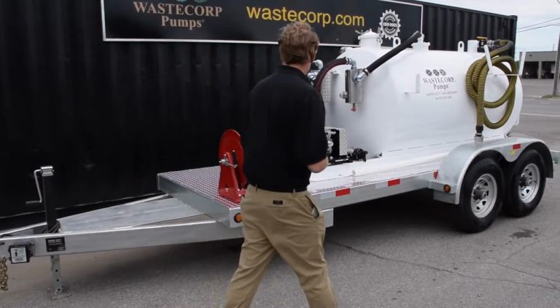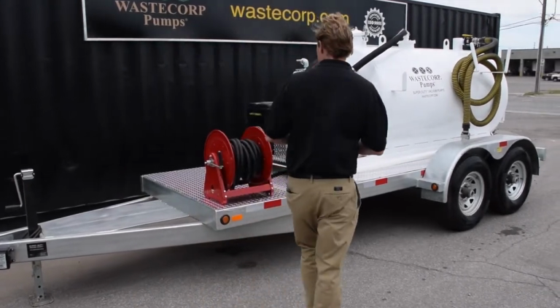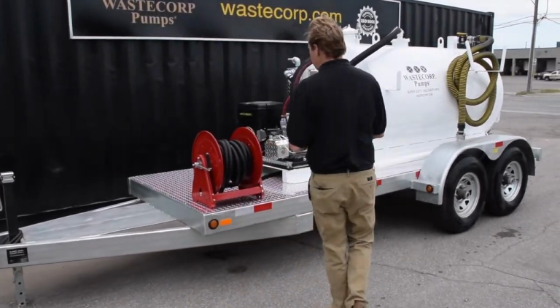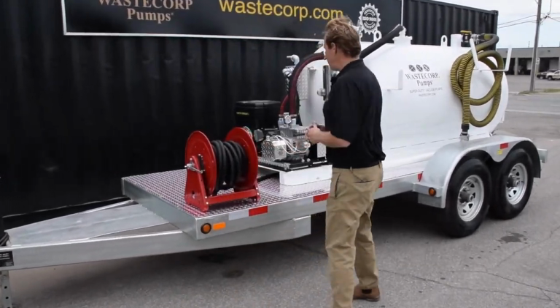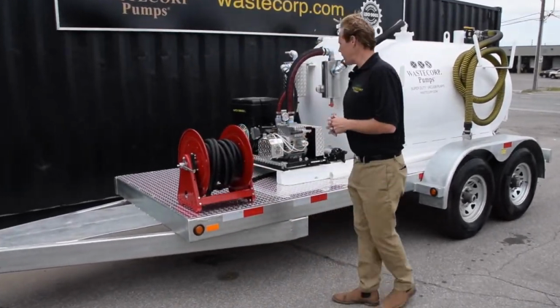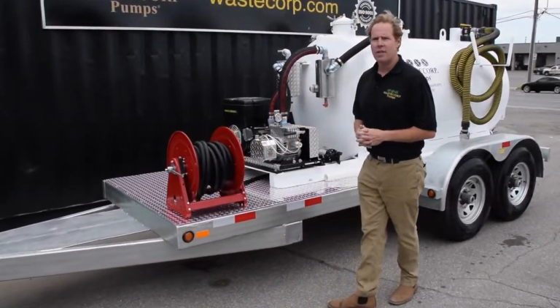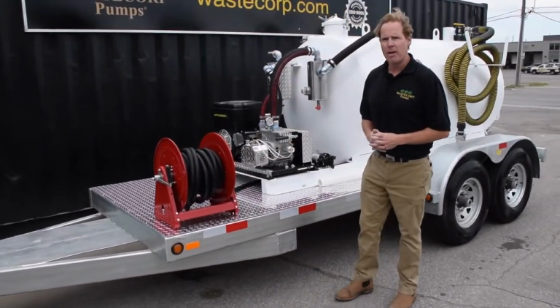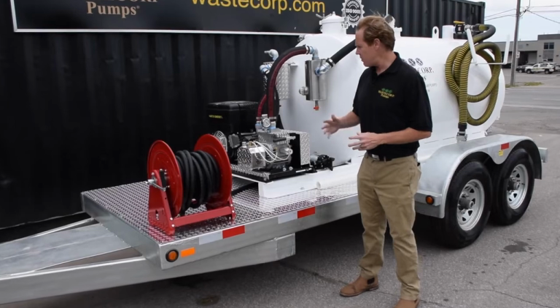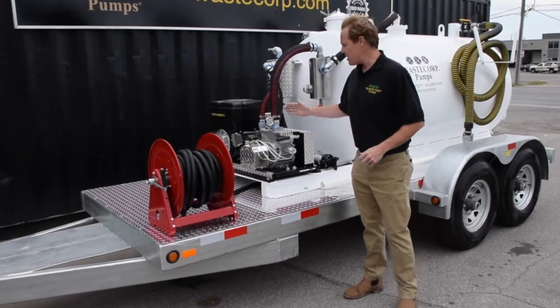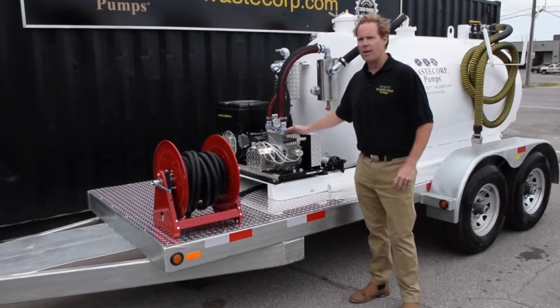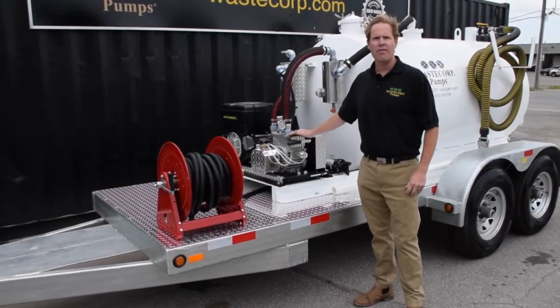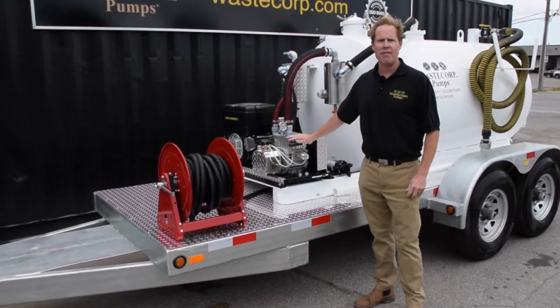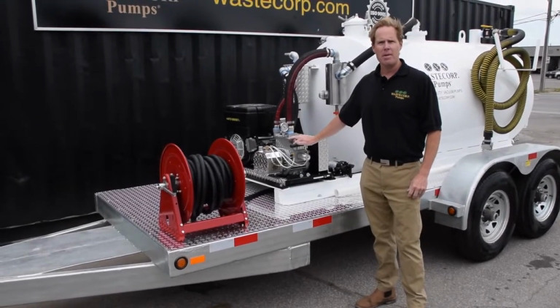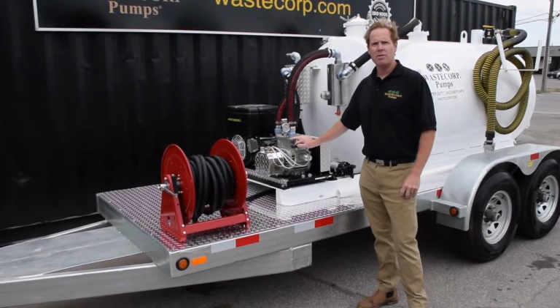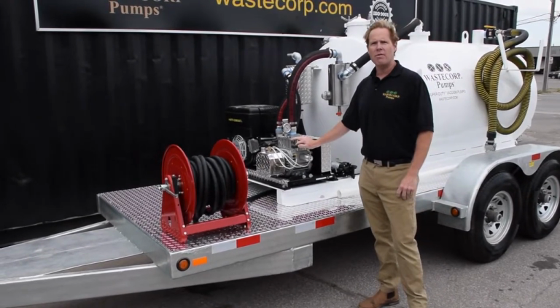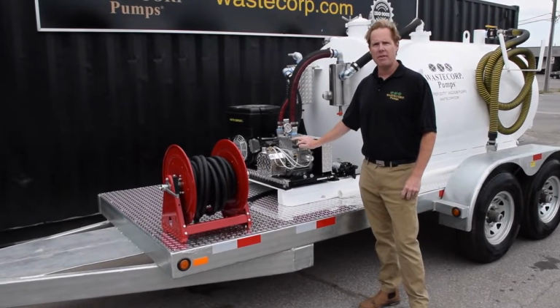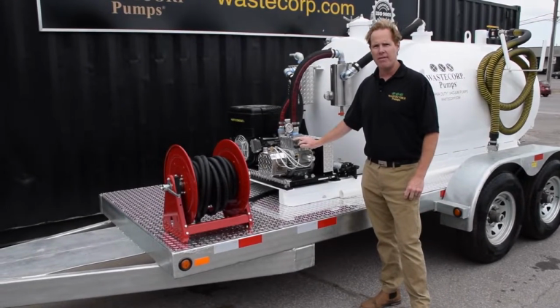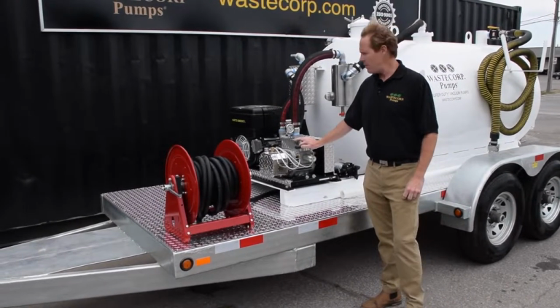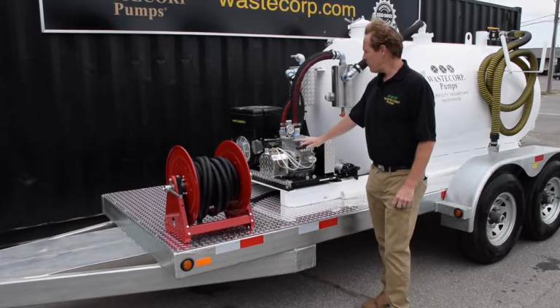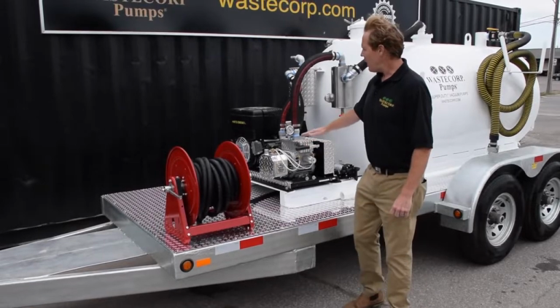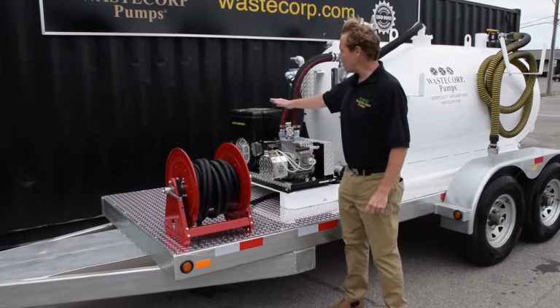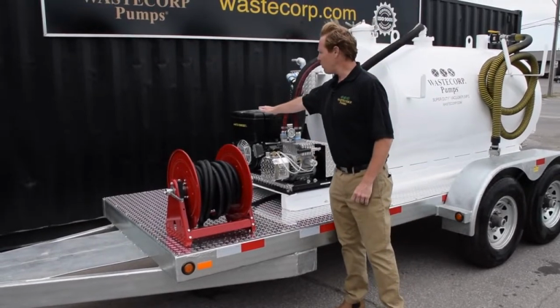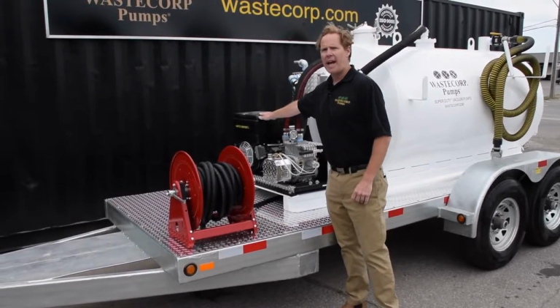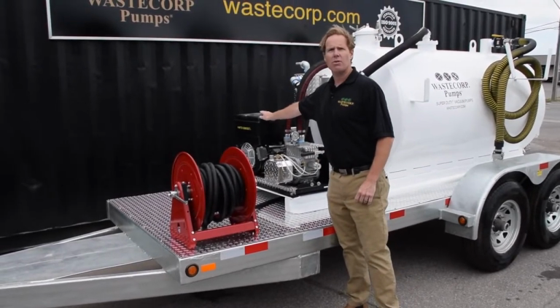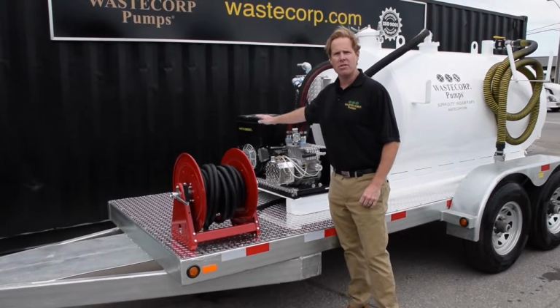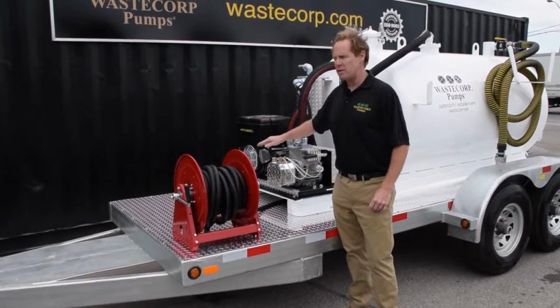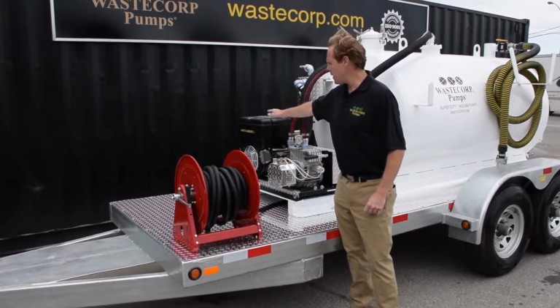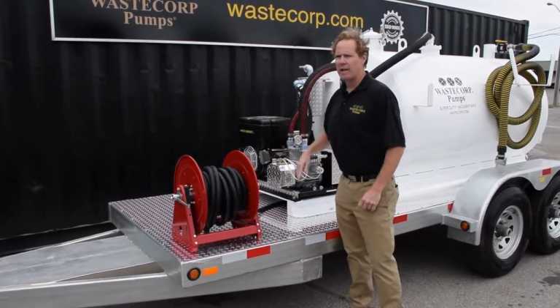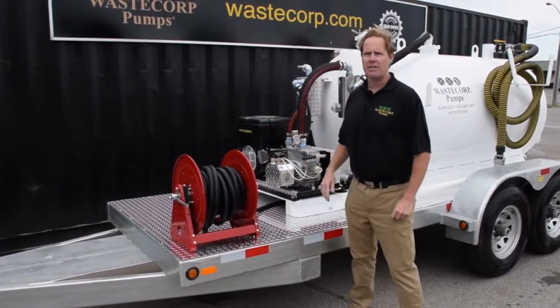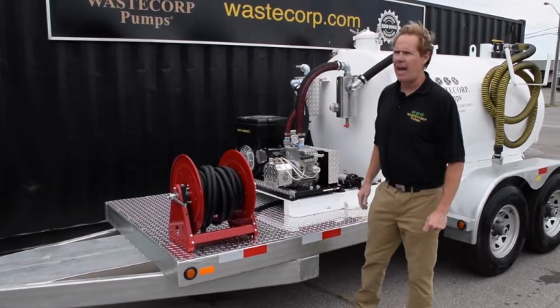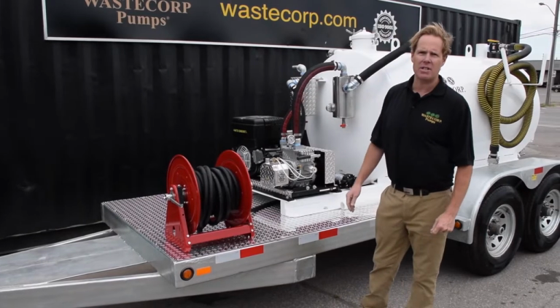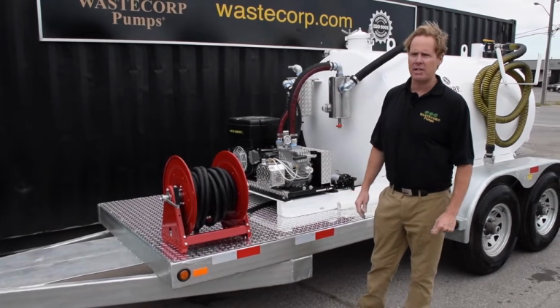We offer the unit in various CFM ranges ranging from 35 CFM to 500 CFM, and we also offer it with a gas or diesel engine. This particular unit has a HATS diesel engine.